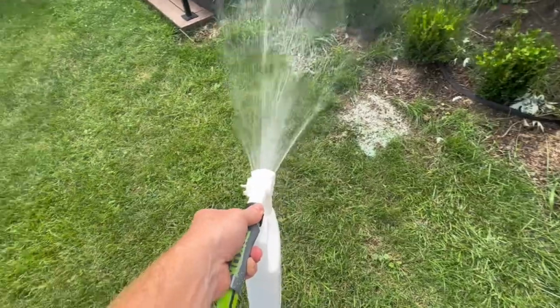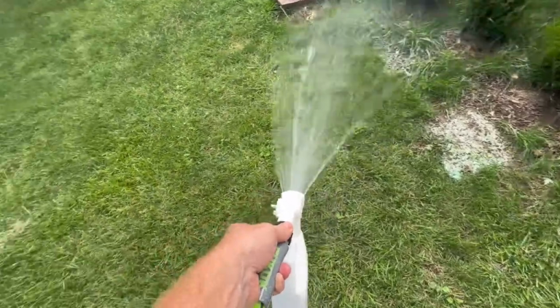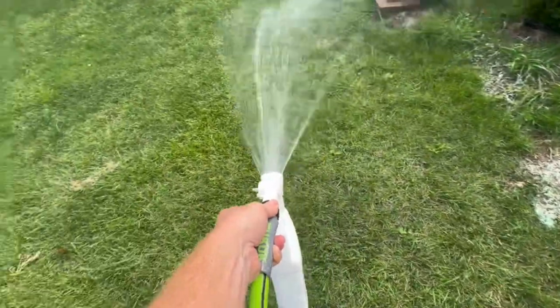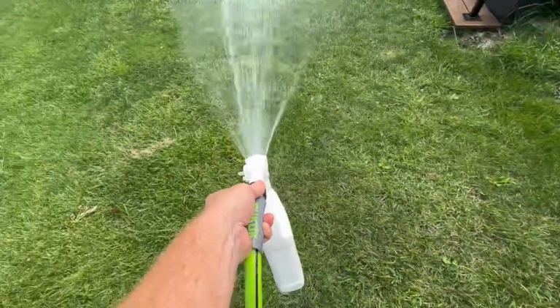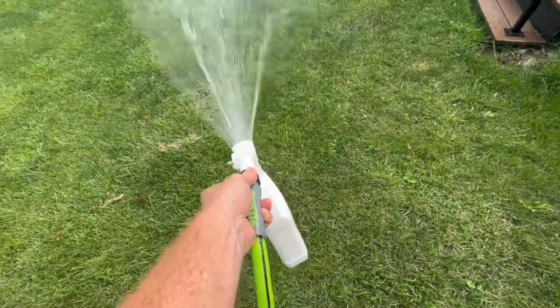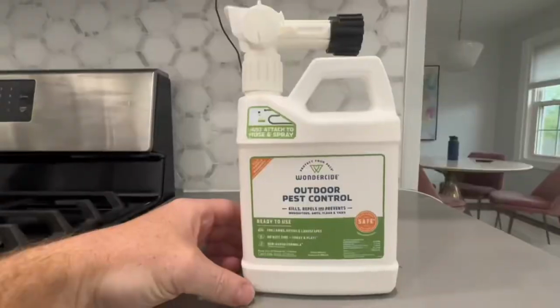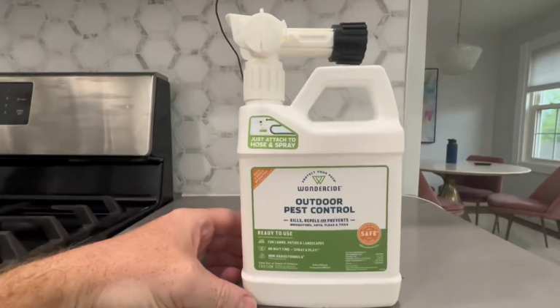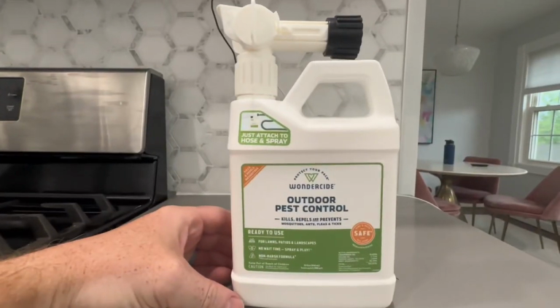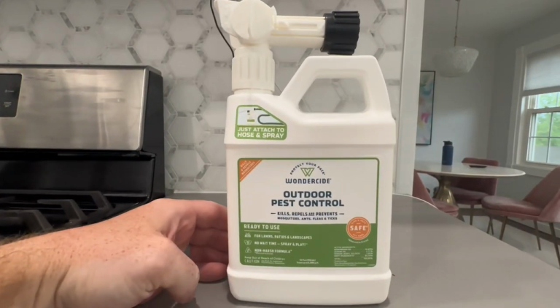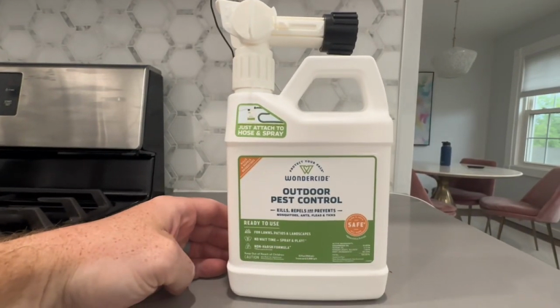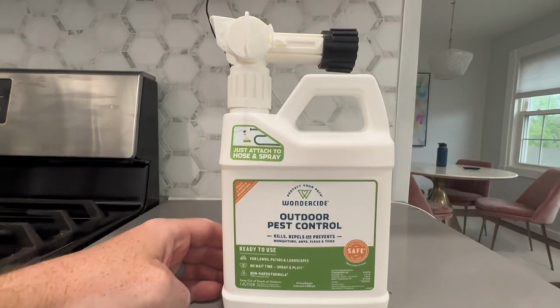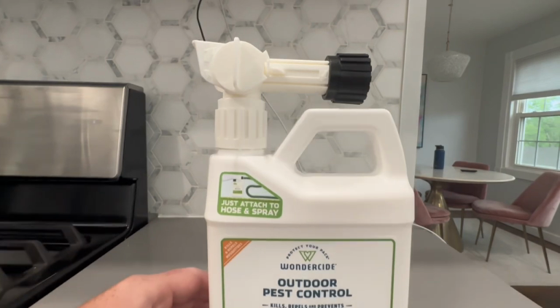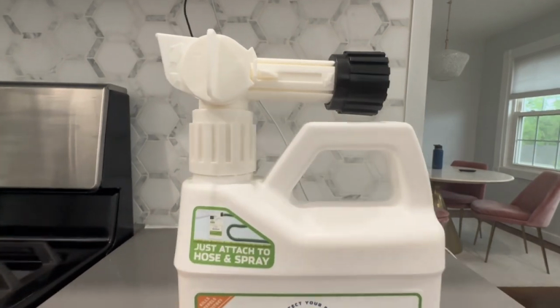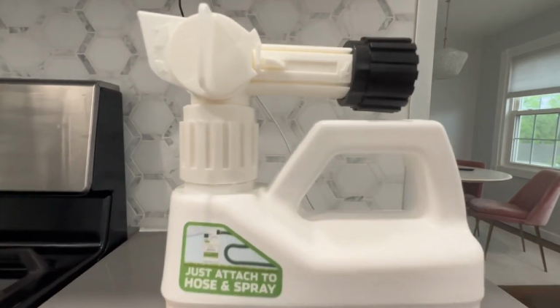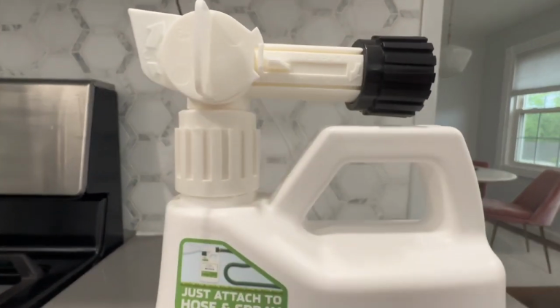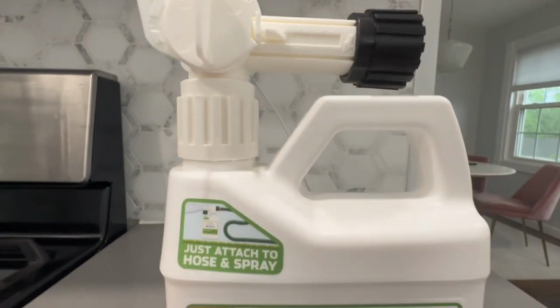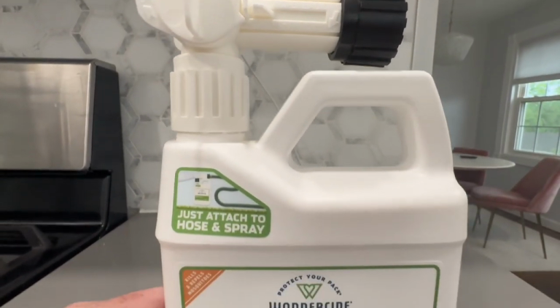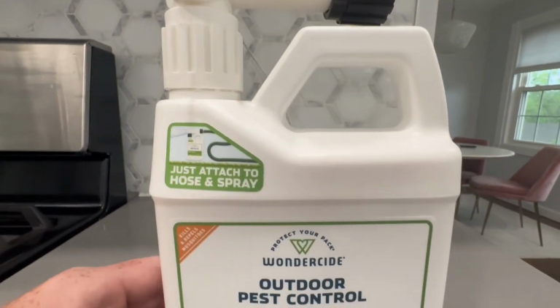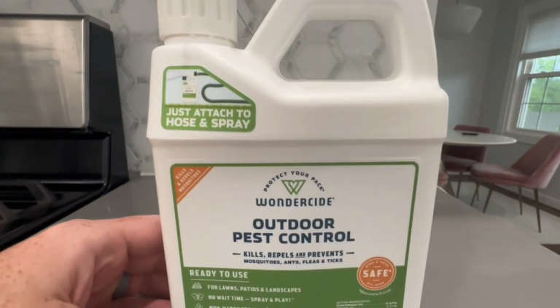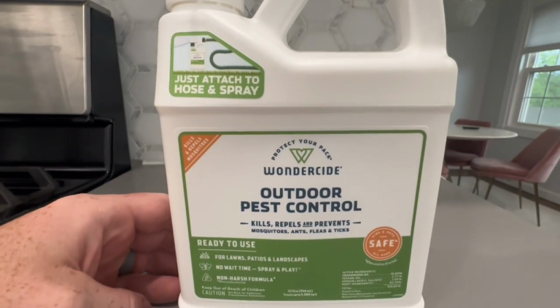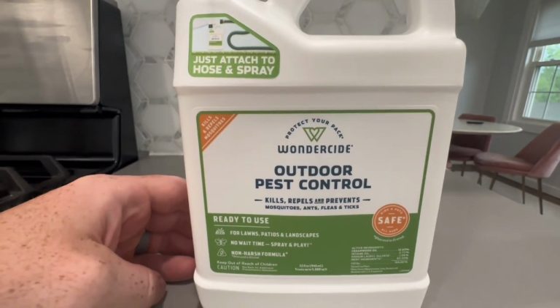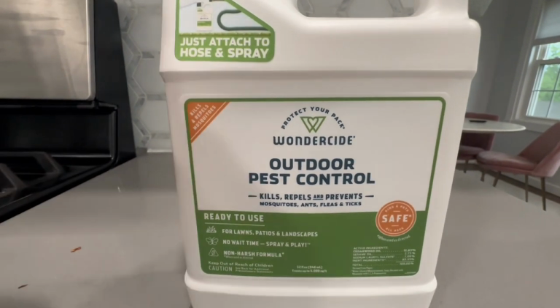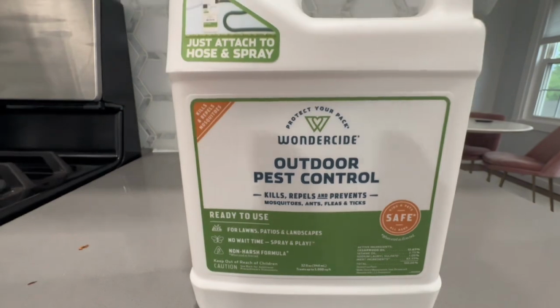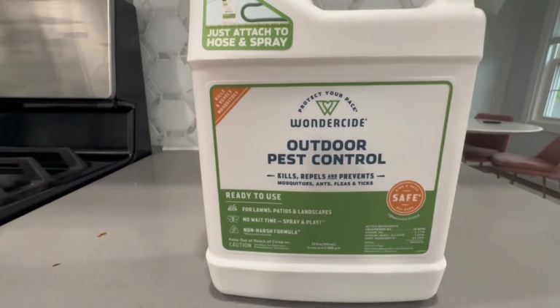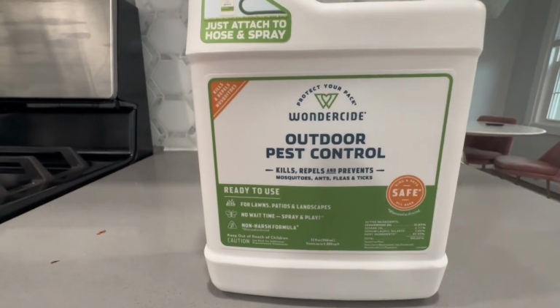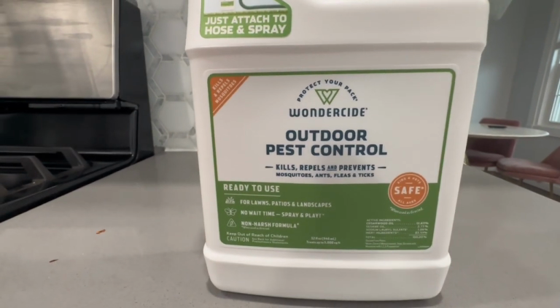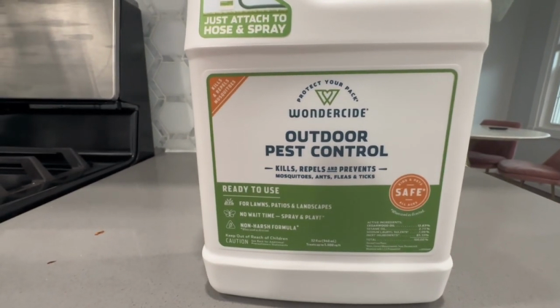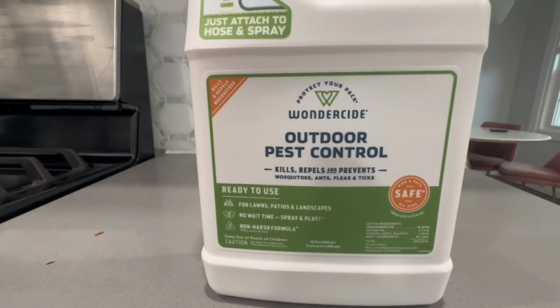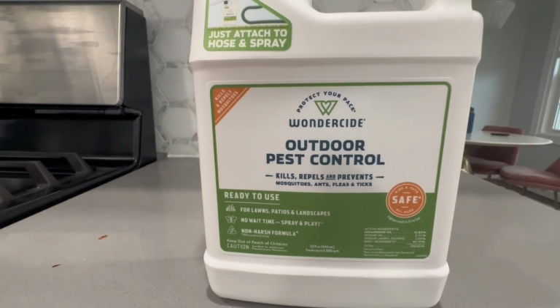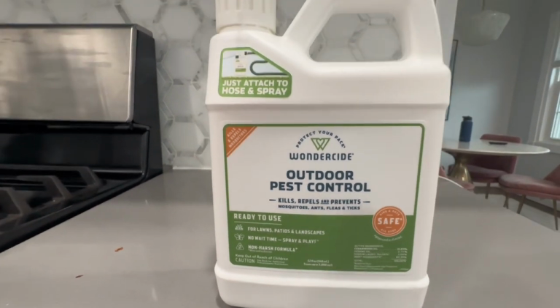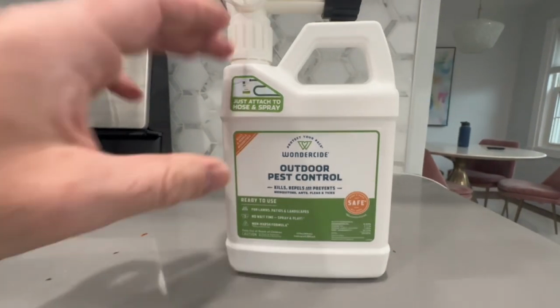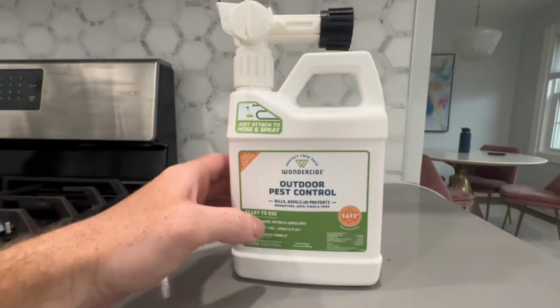Wonderside Outdoor Pest Control Spray is a remarkable solution for keeping pests at bay while maintaining a safe and friendly outdoors. This effective spray is formulated with natural essential oils, making it a plant-based alternative to traditional chemical insecticides.